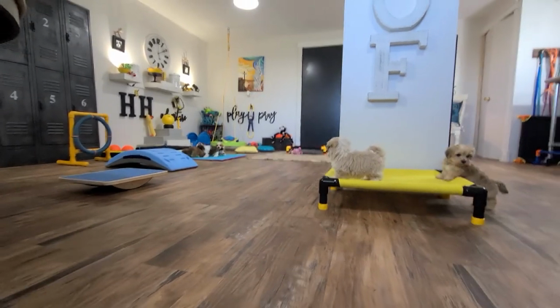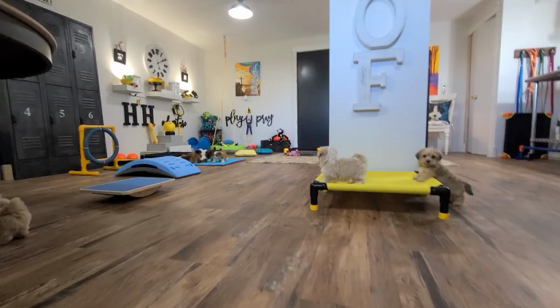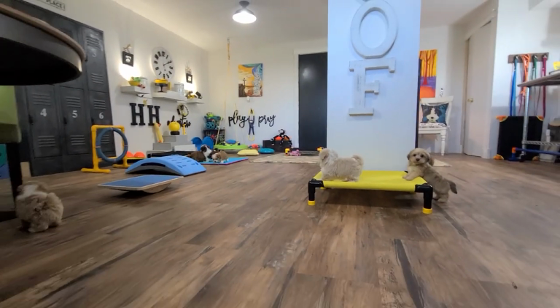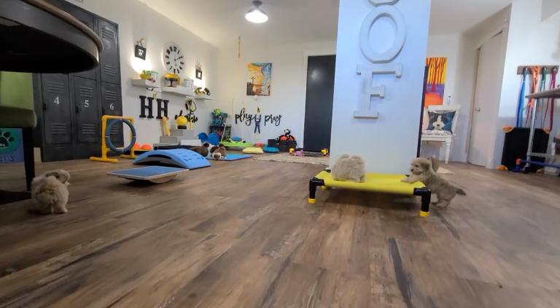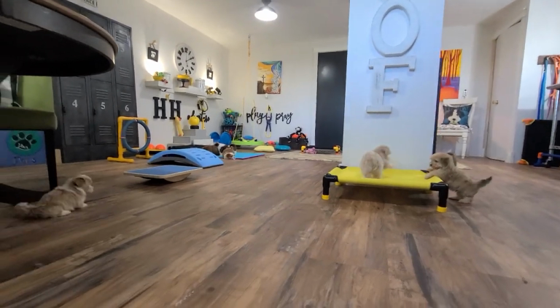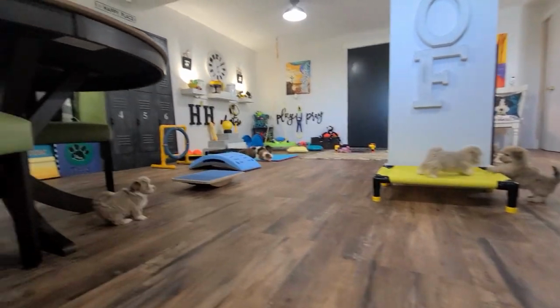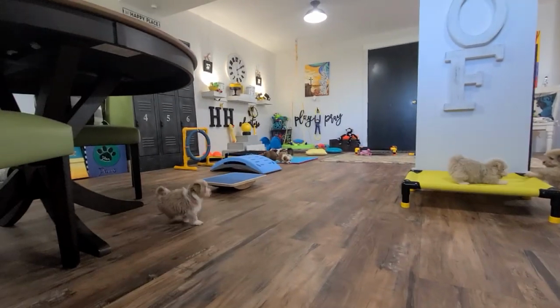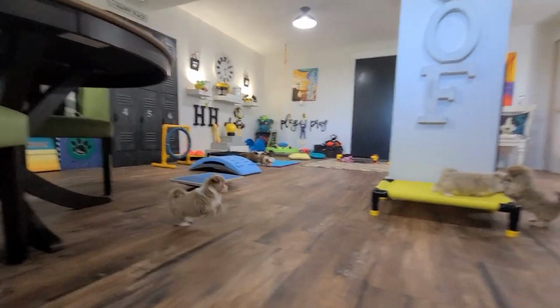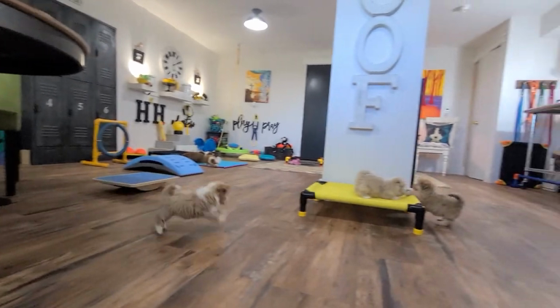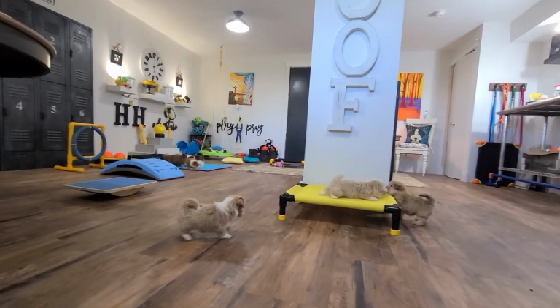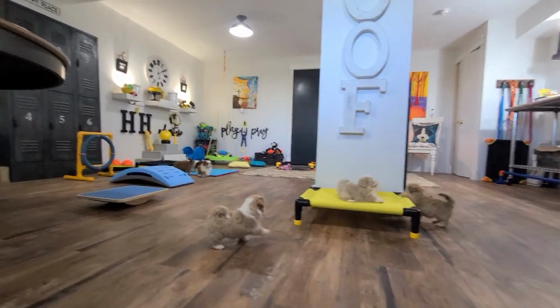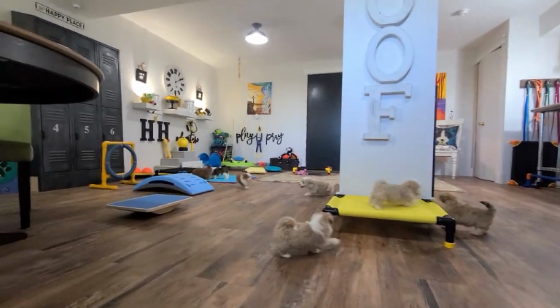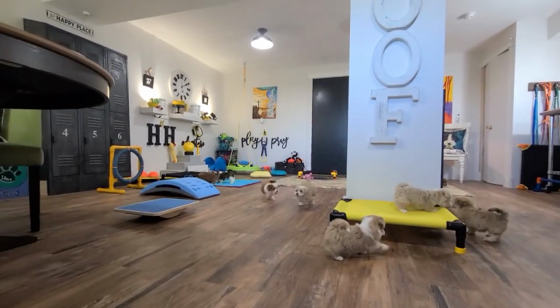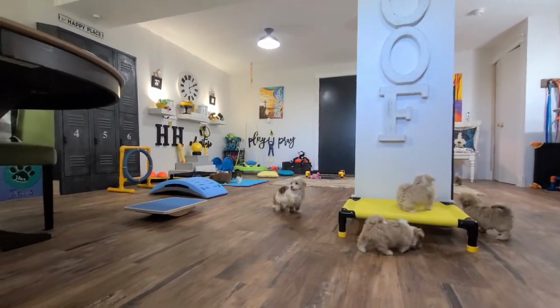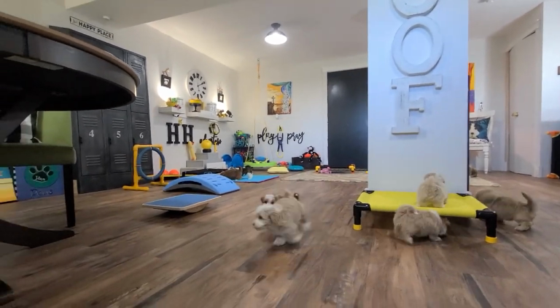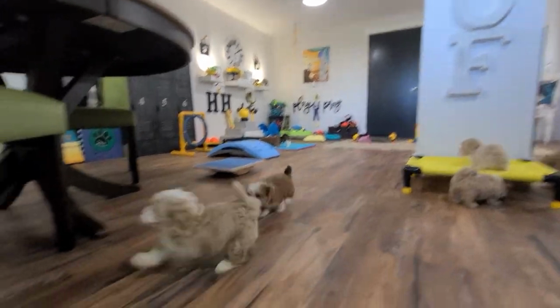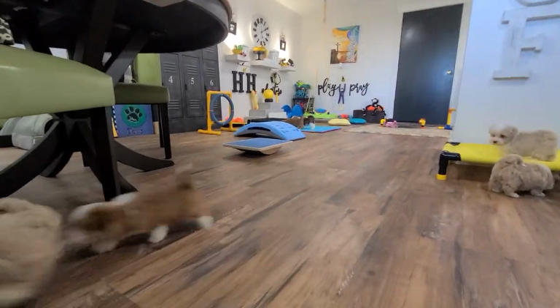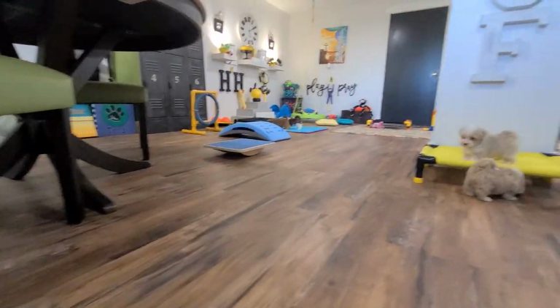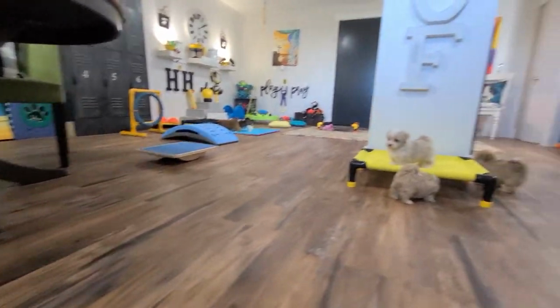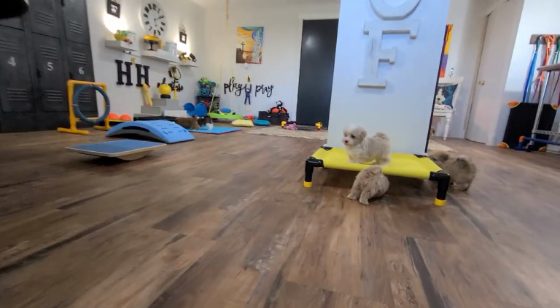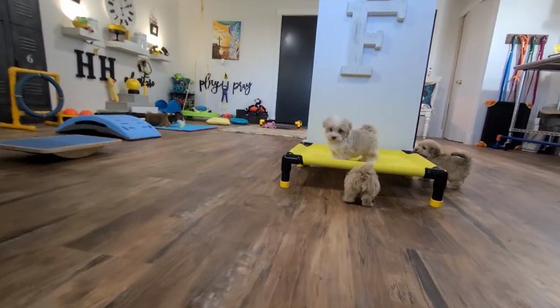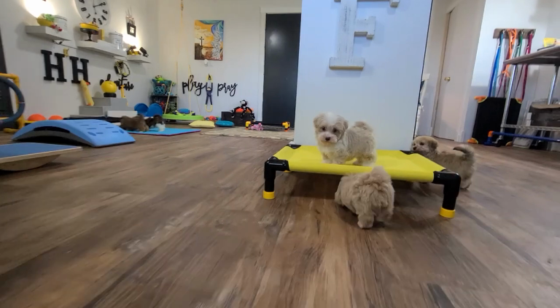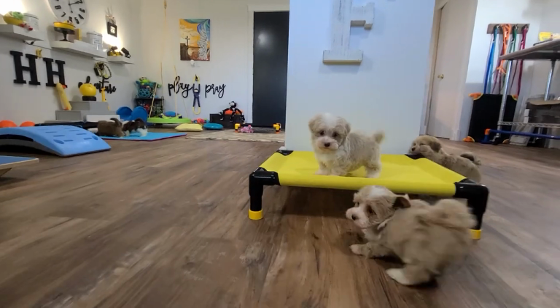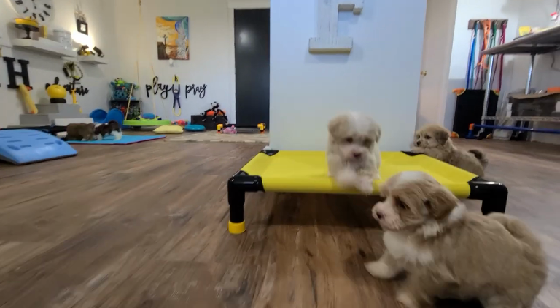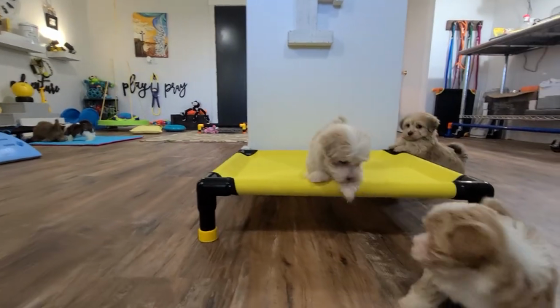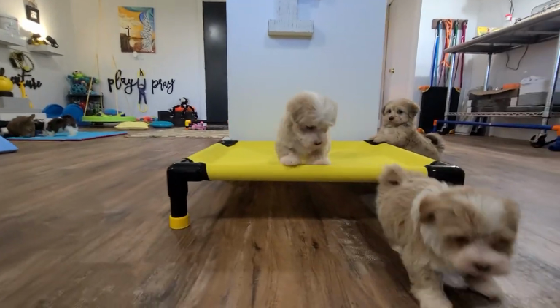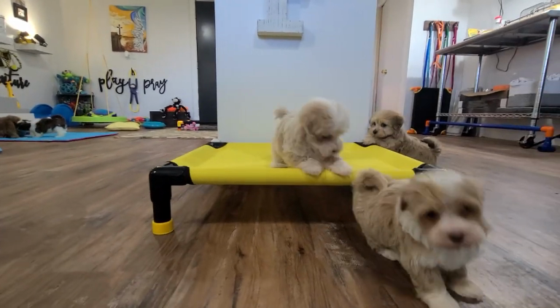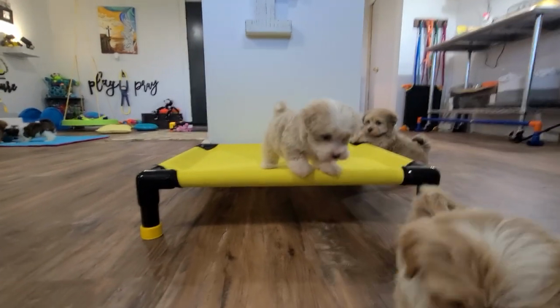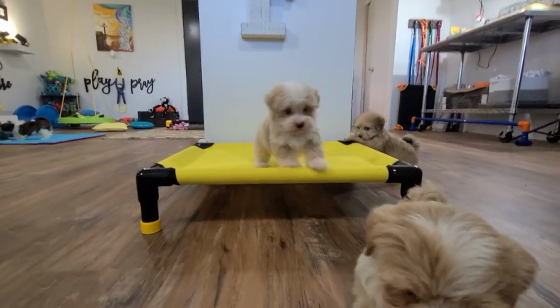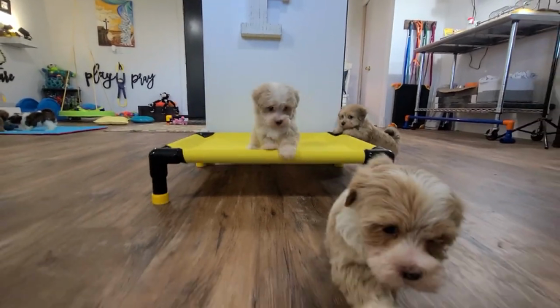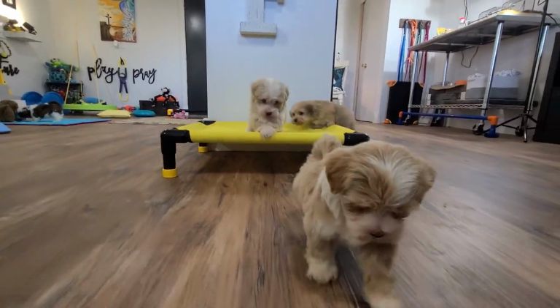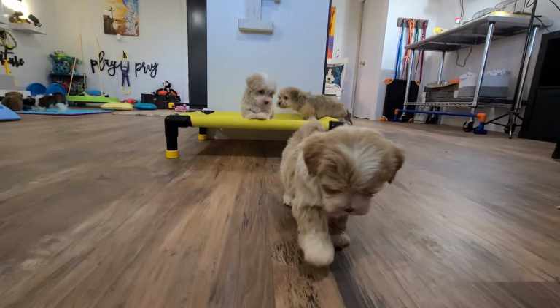Thanks everyone for joining us here at Heavenly Heaven East, checking out Margo and Tiffany's litter with us. We hope everybody has a great day! Bye! Thank you.